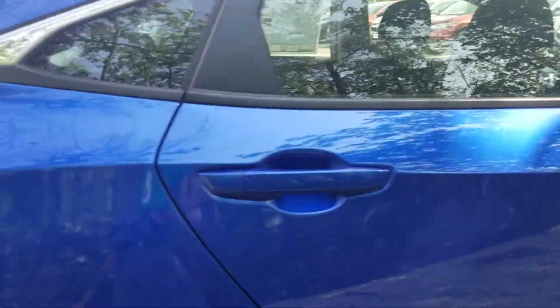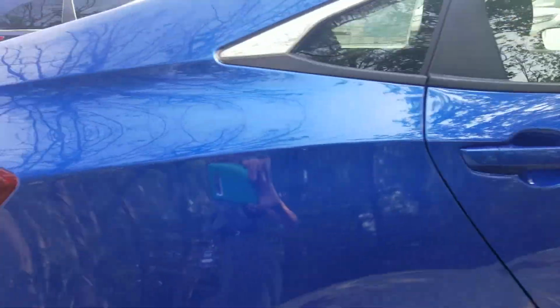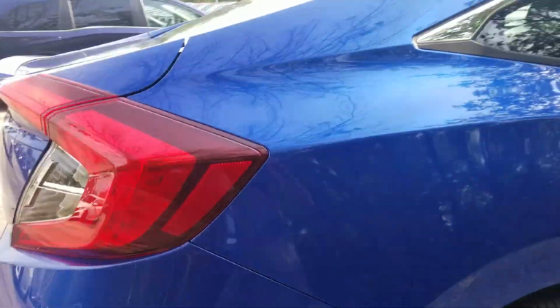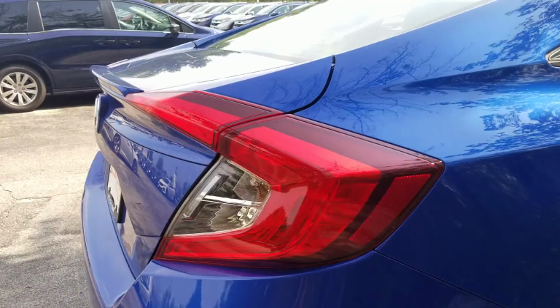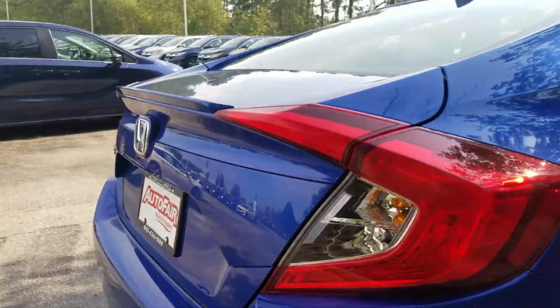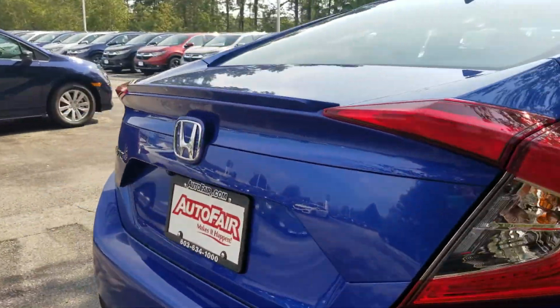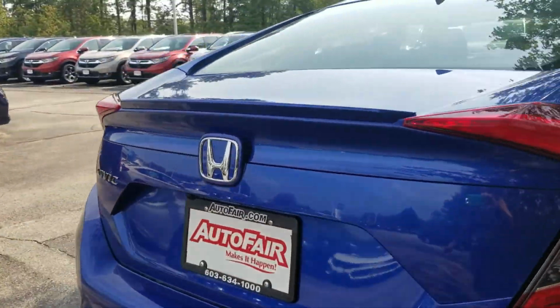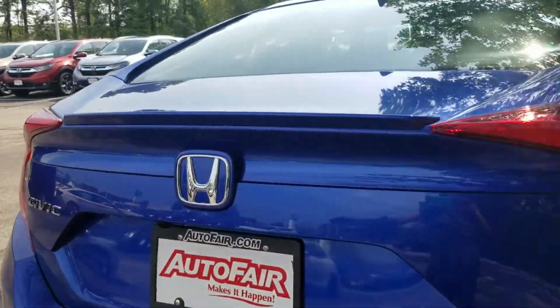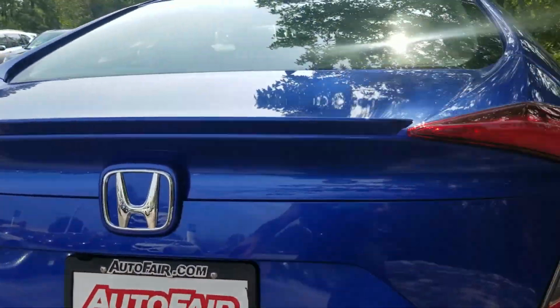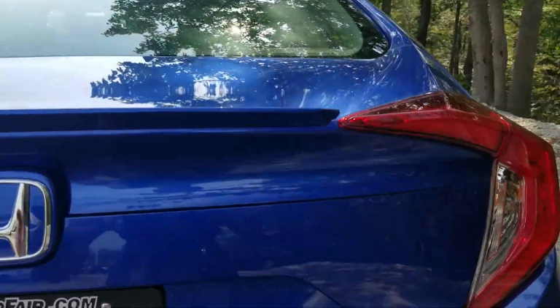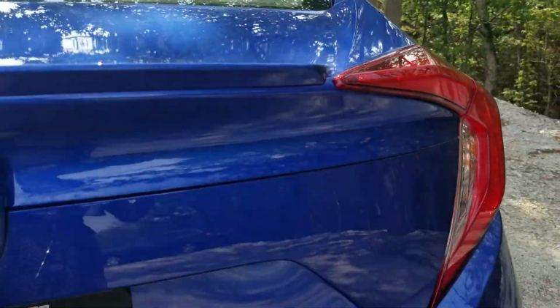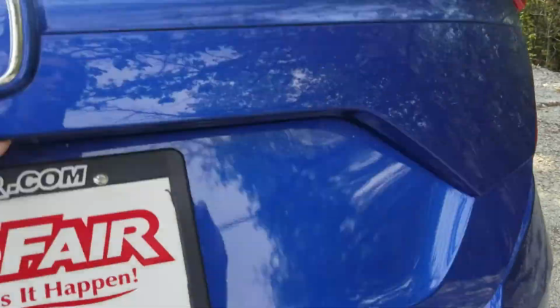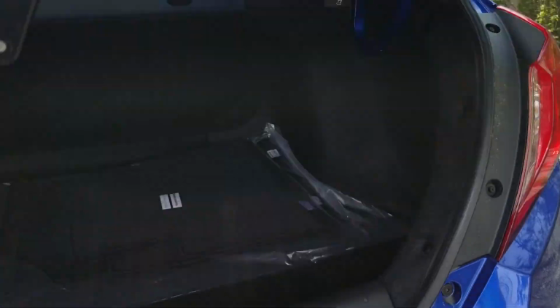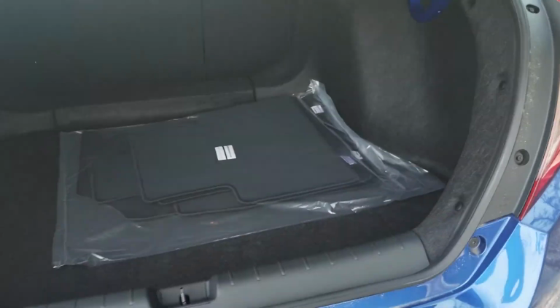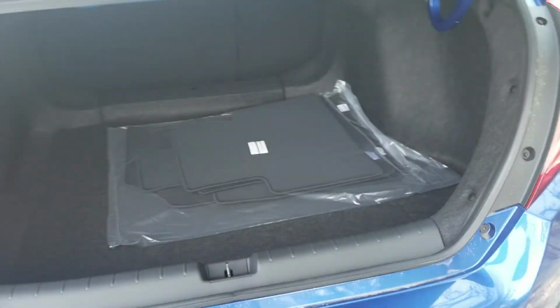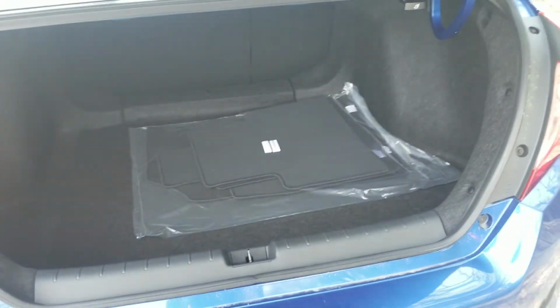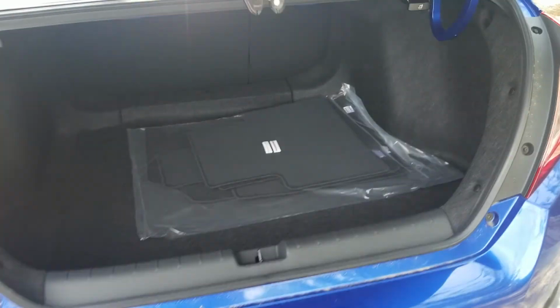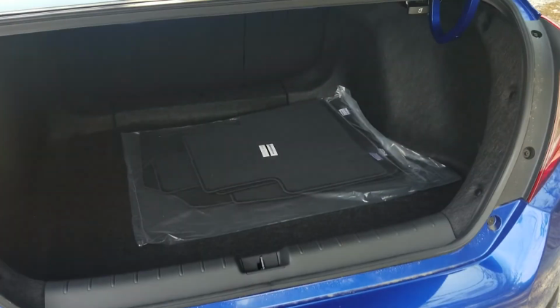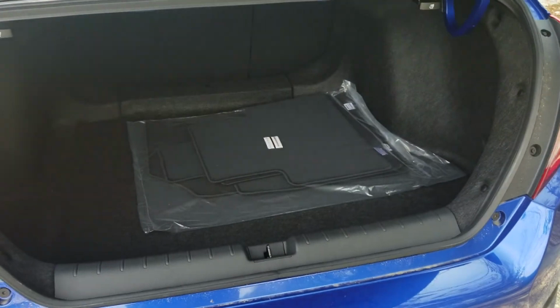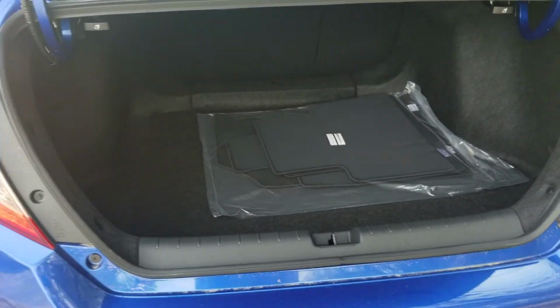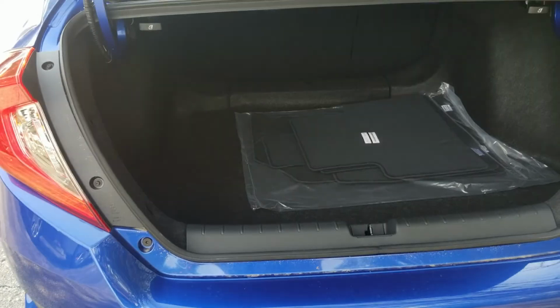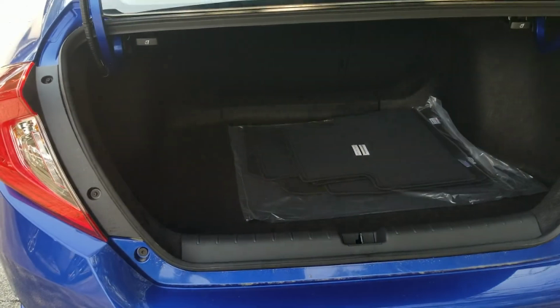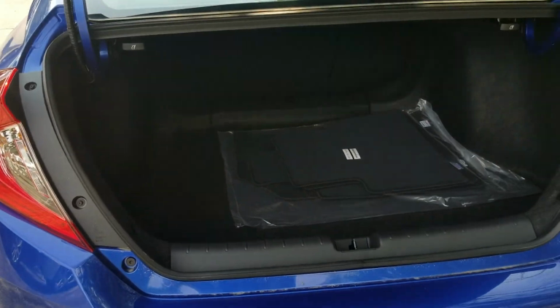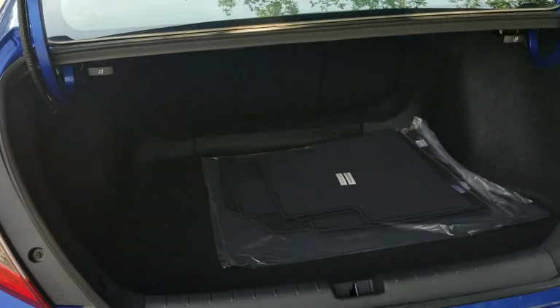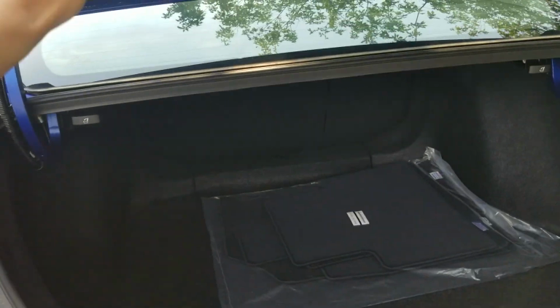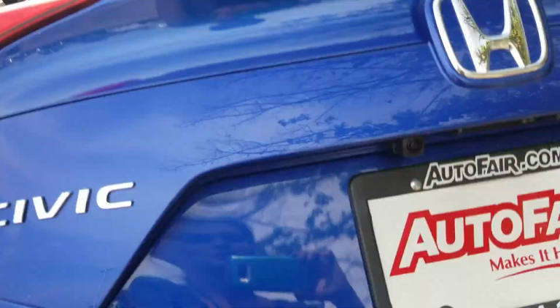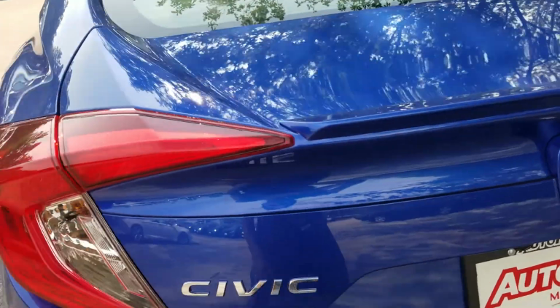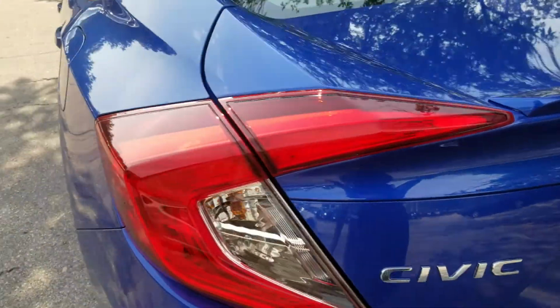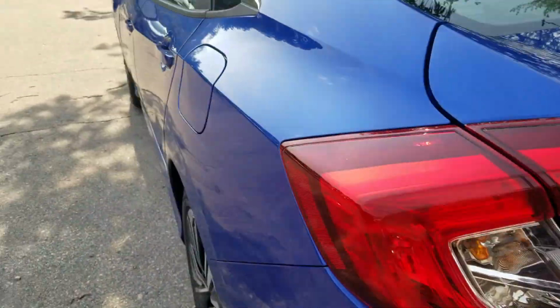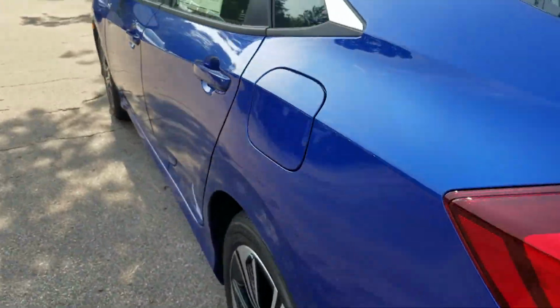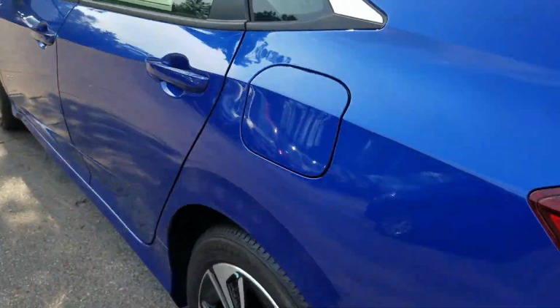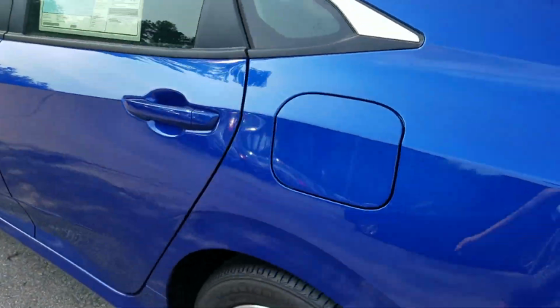In the back, the trunk has plenty of space for cargo — you can see in there. It's also got the capless fuel system.